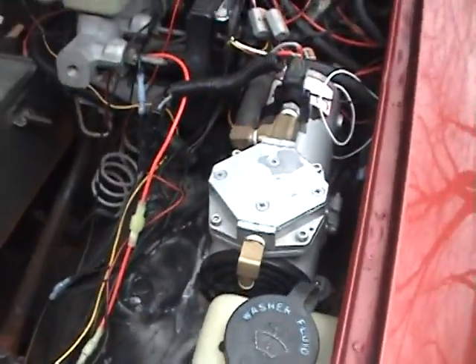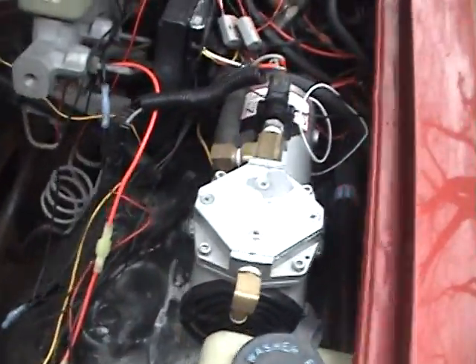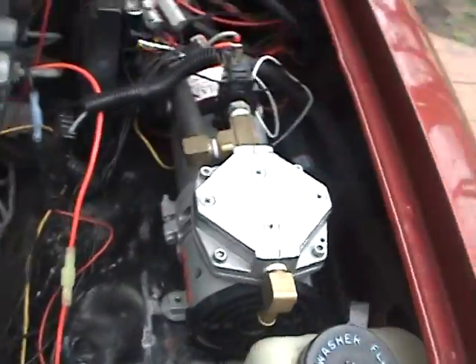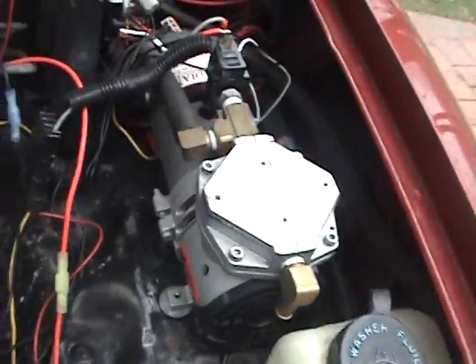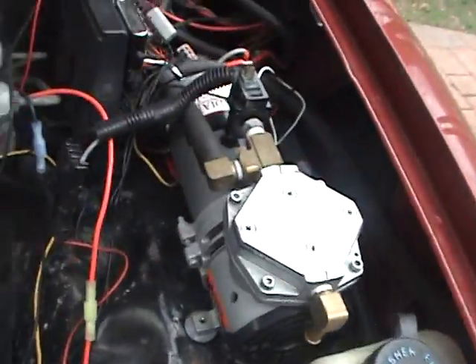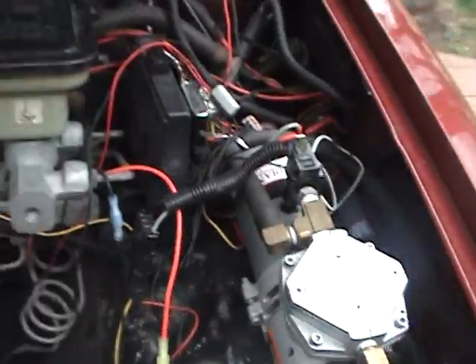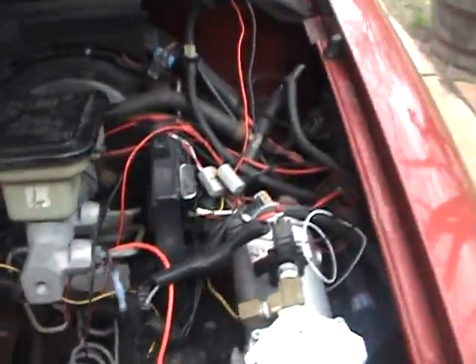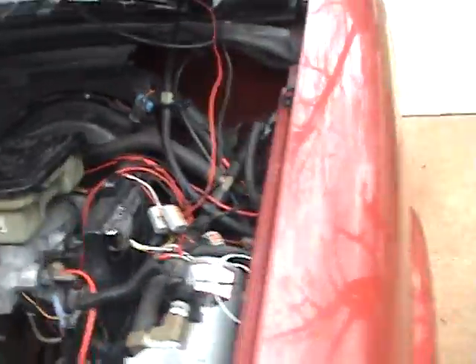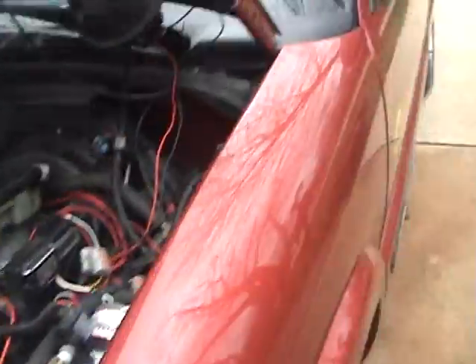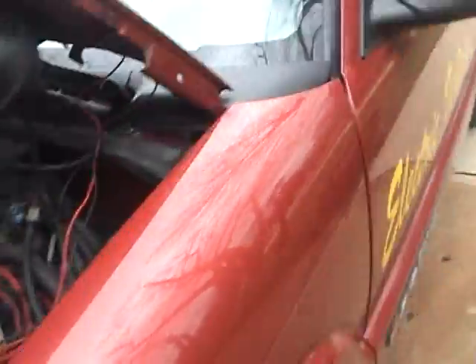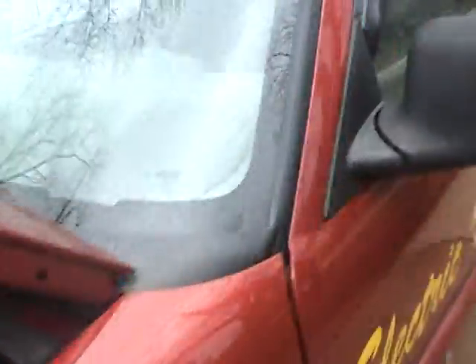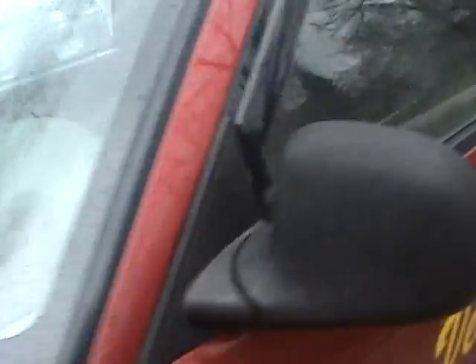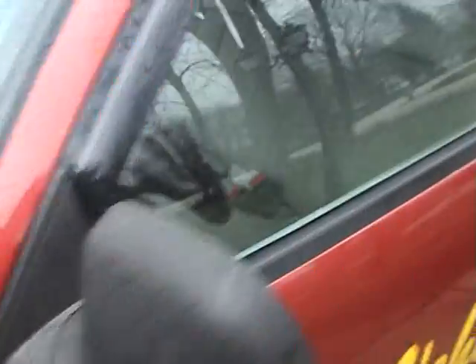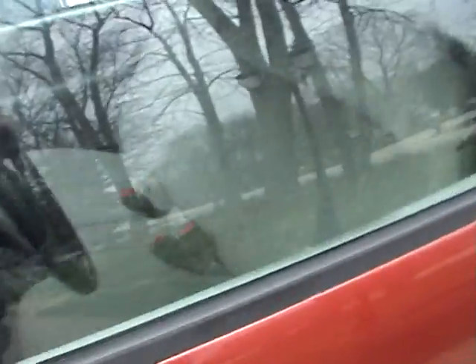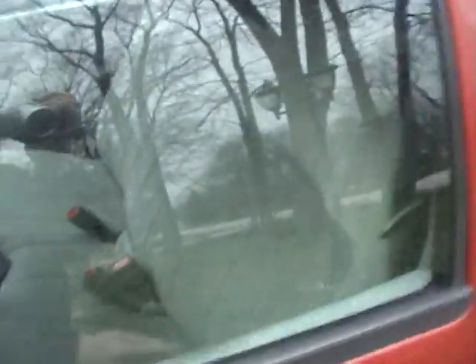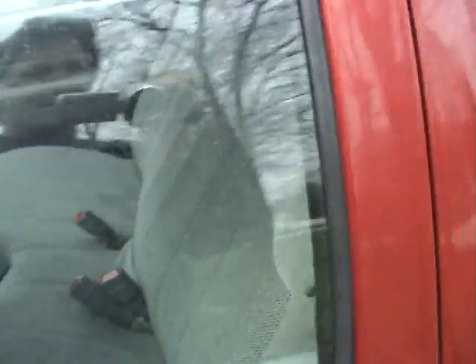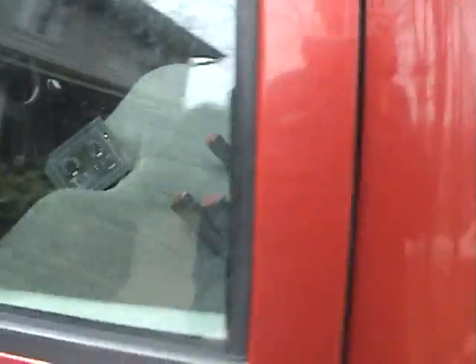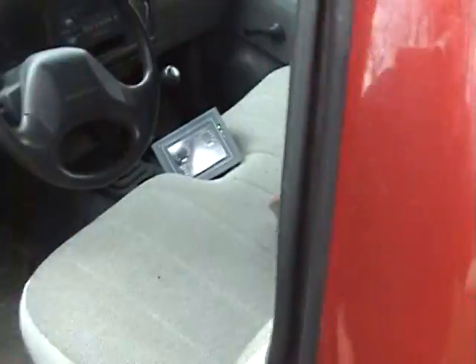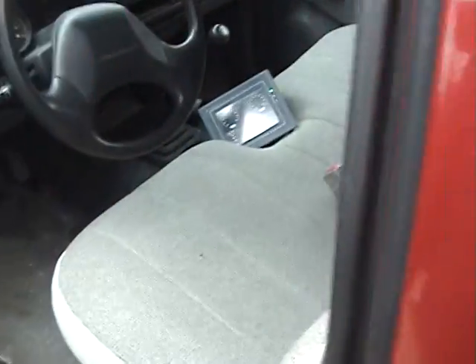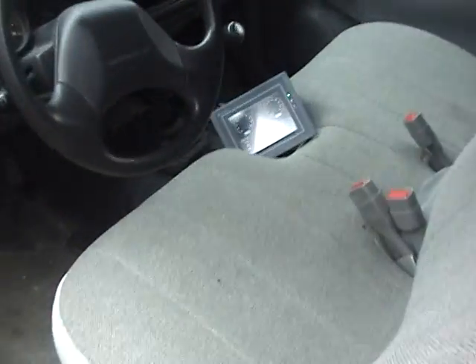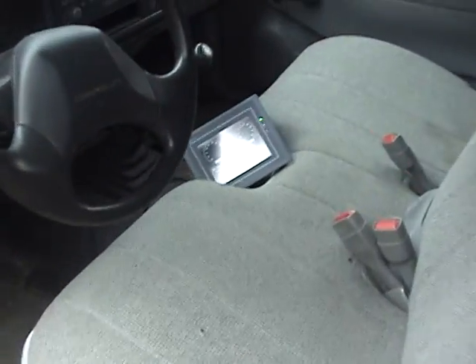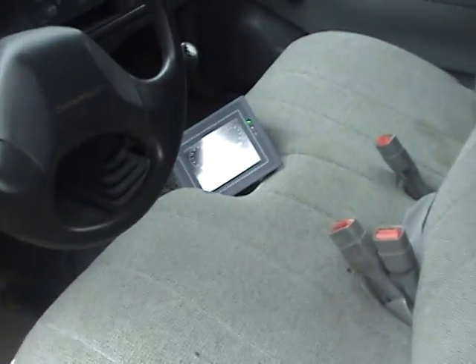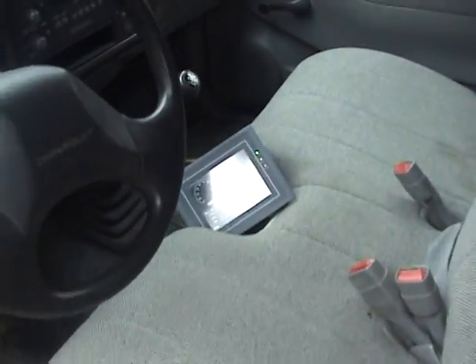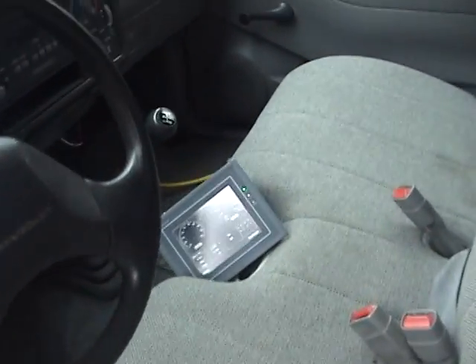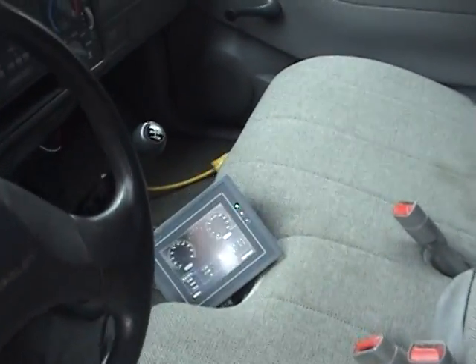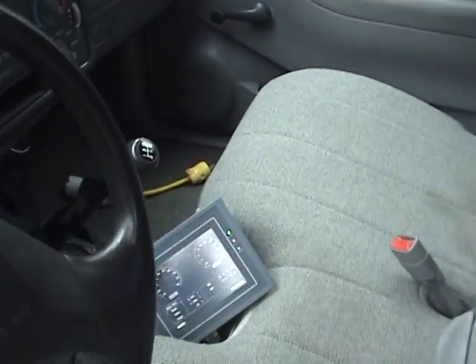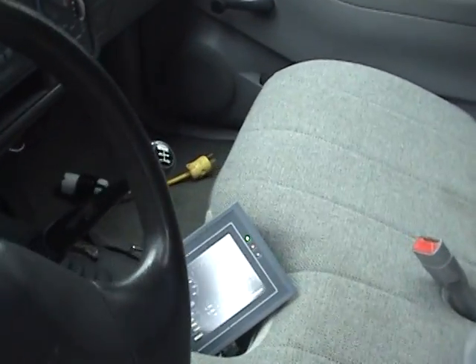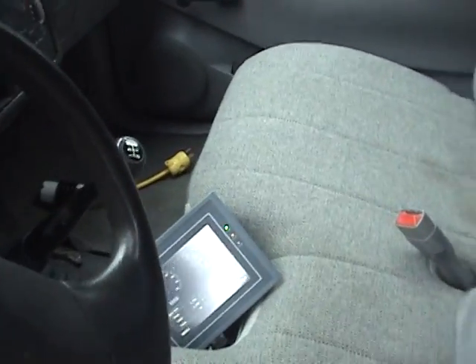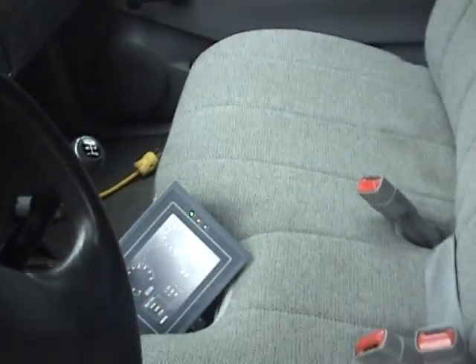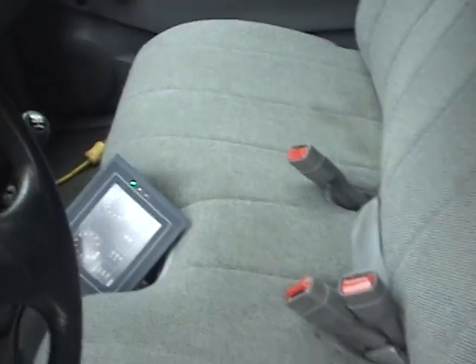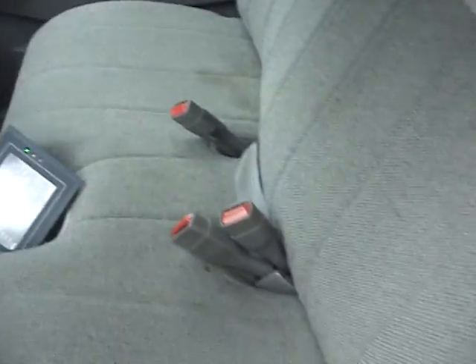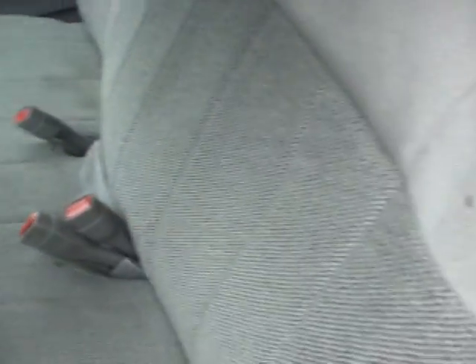There's a vacuum pump for power brakes. Inside the cab is my battery management system — it just displays how much voltage, amps, all that kind of stuff.